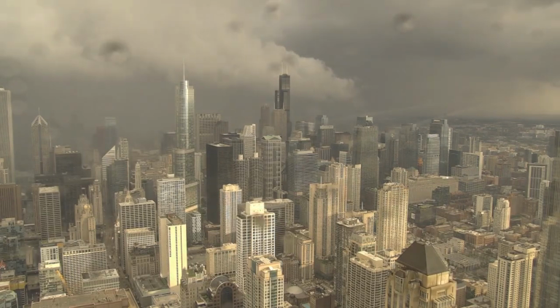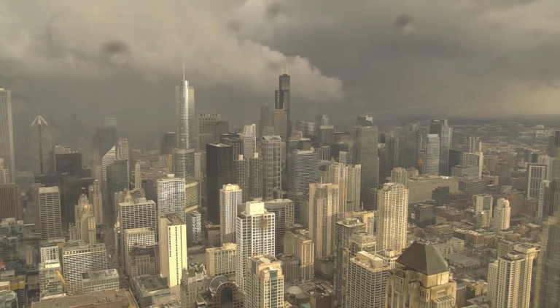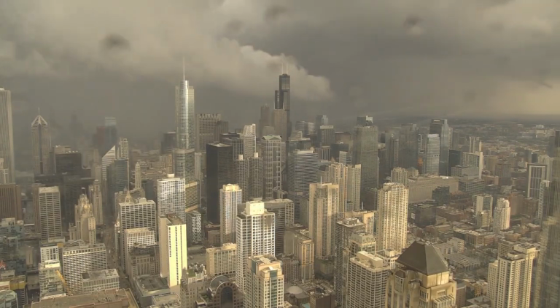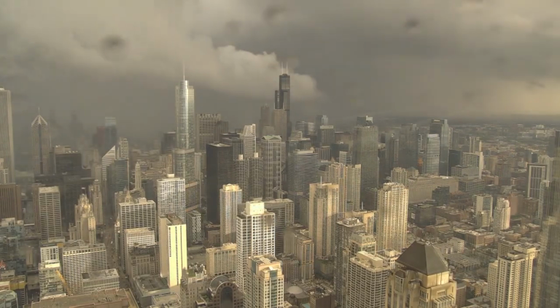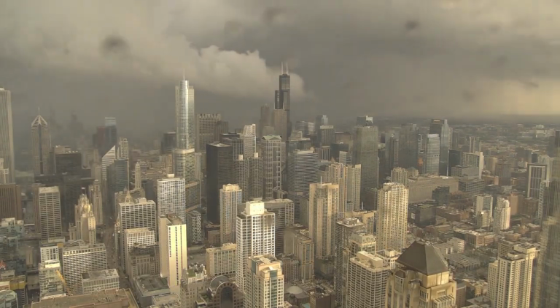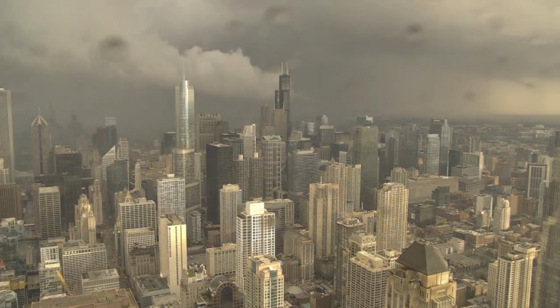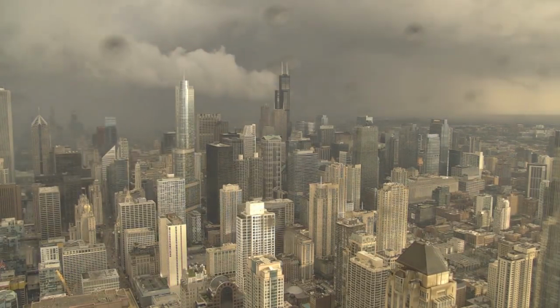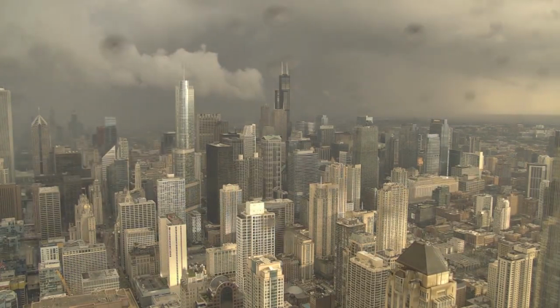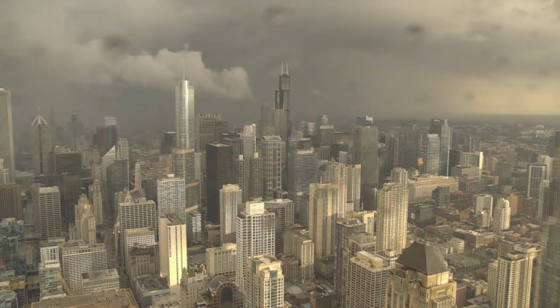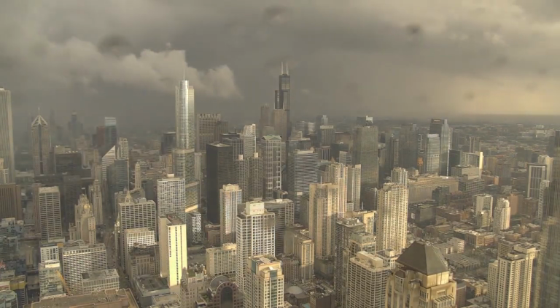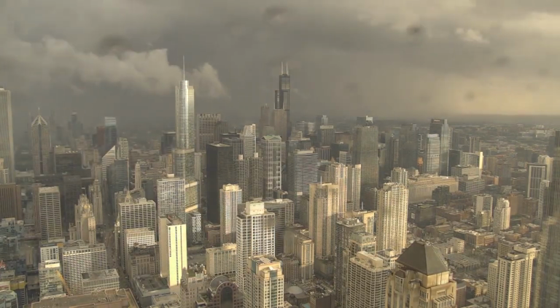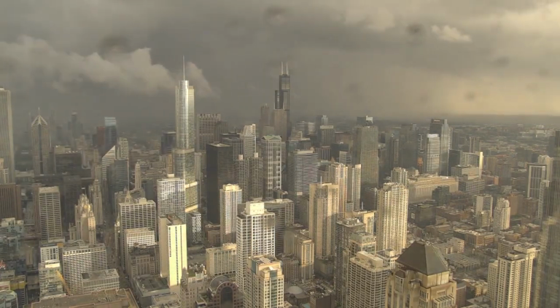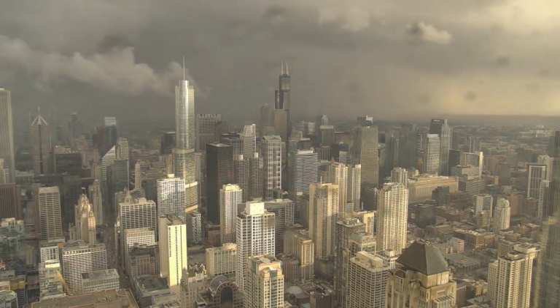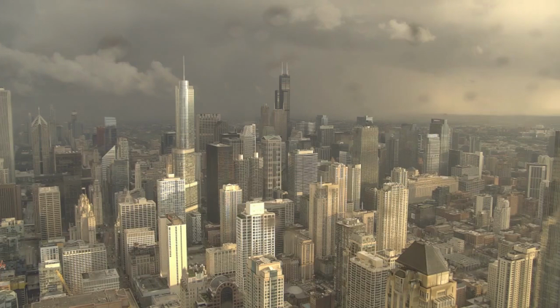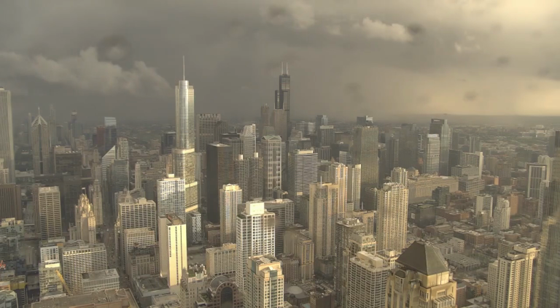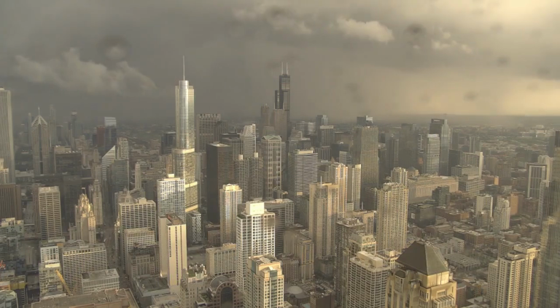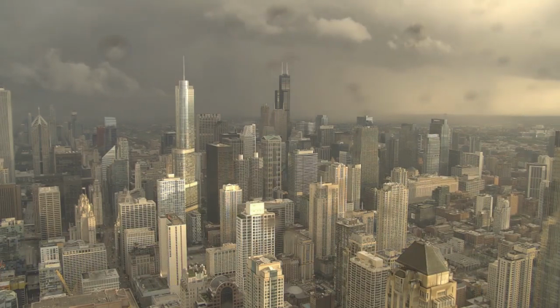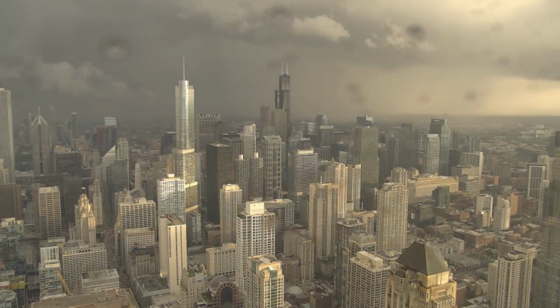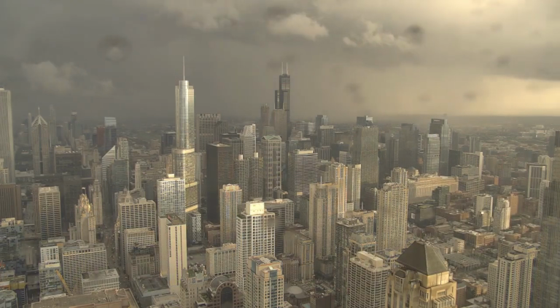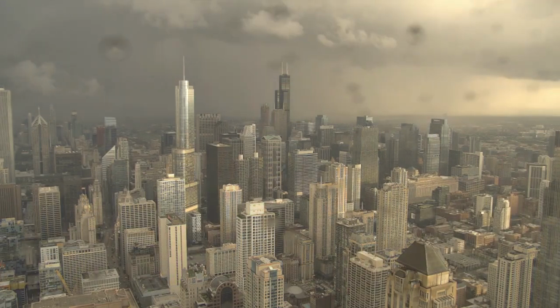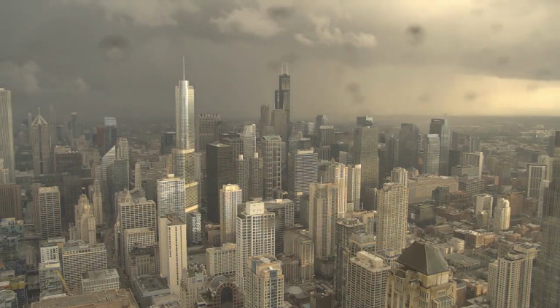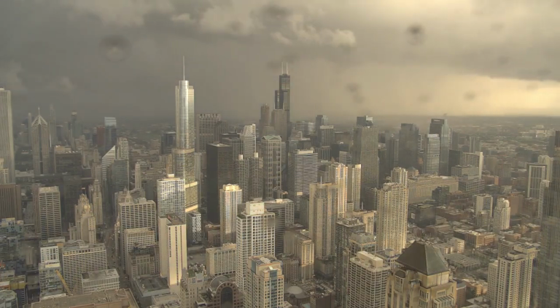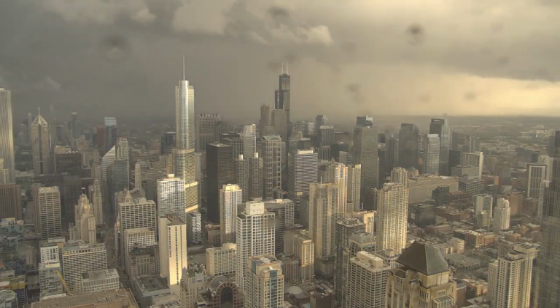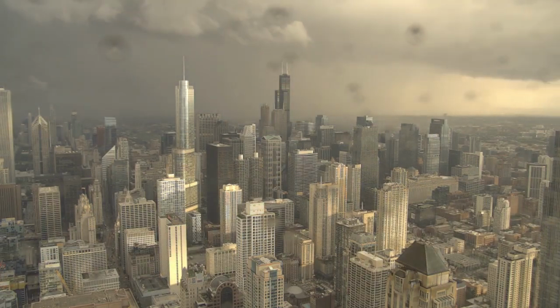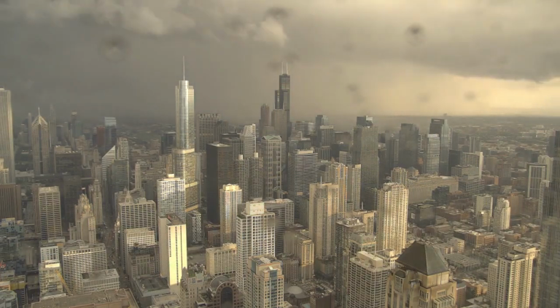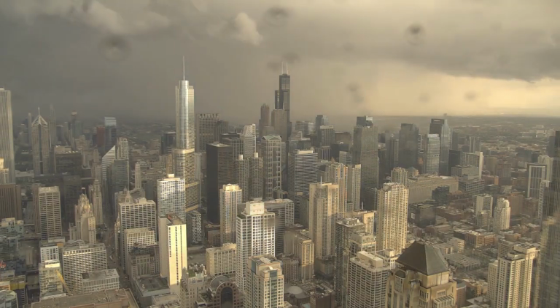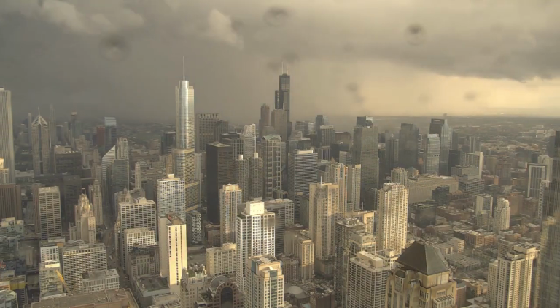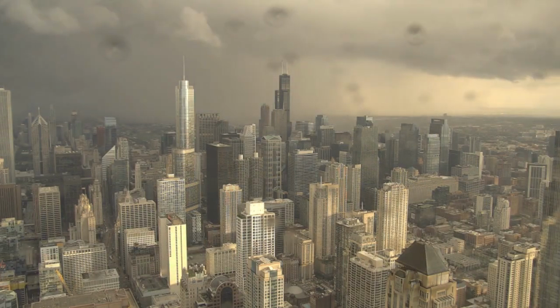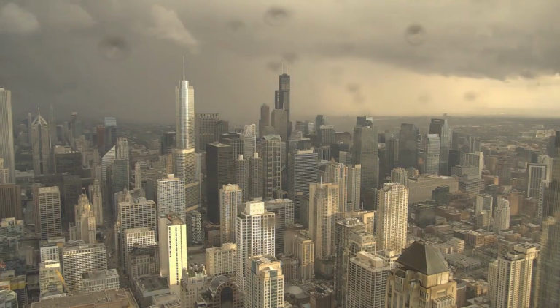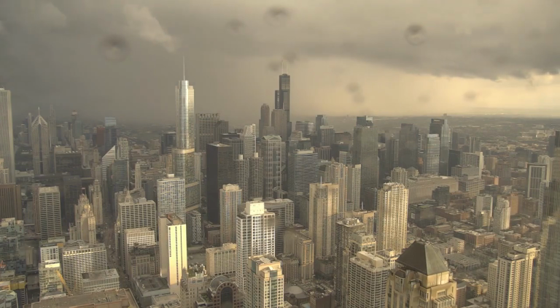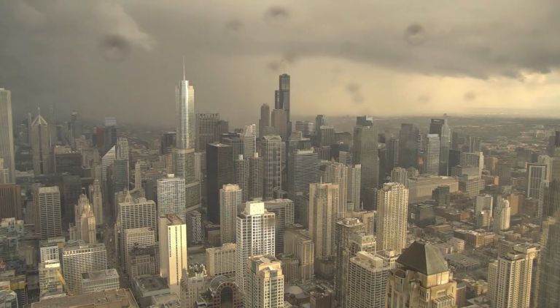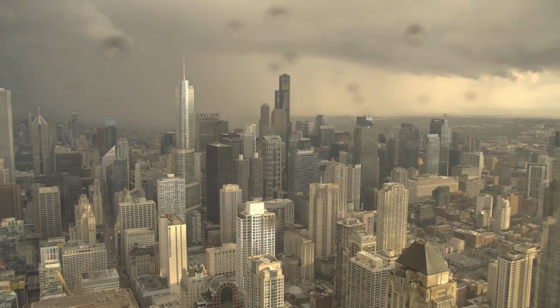You can see the sky blackened. There were extremely heavy downpours. And then finally at the tail end of this, the skies cleared behind the storm and the storm moved out over the lake.